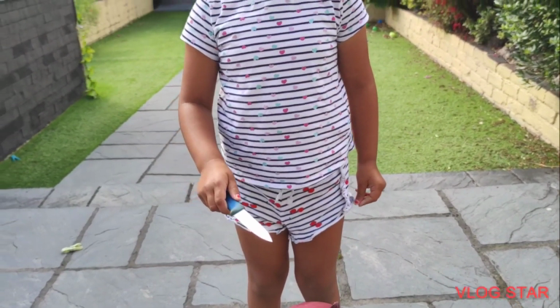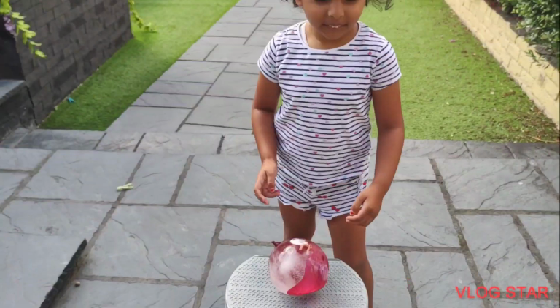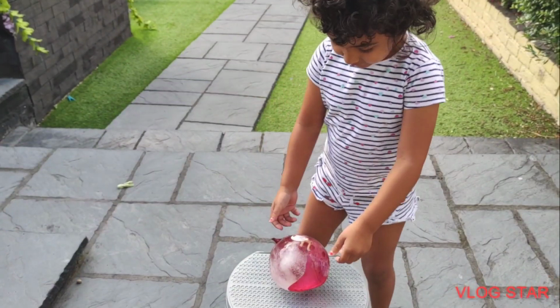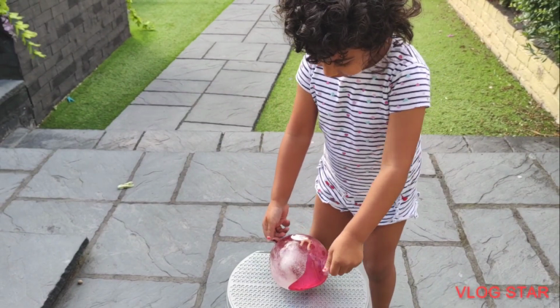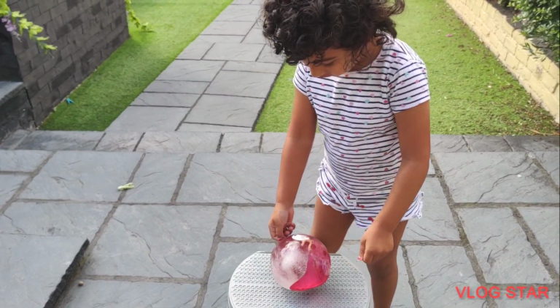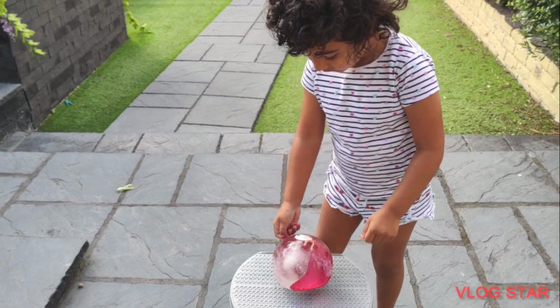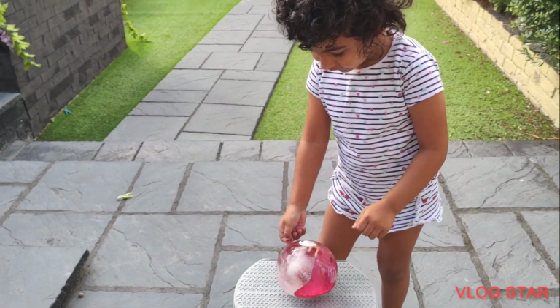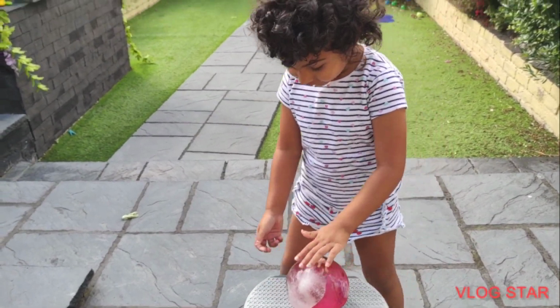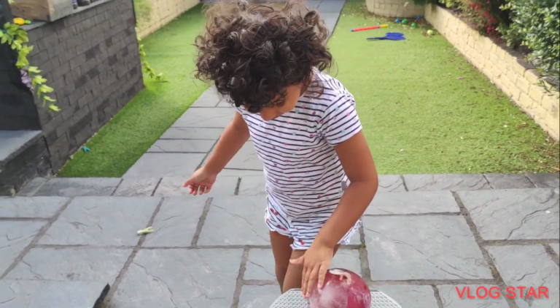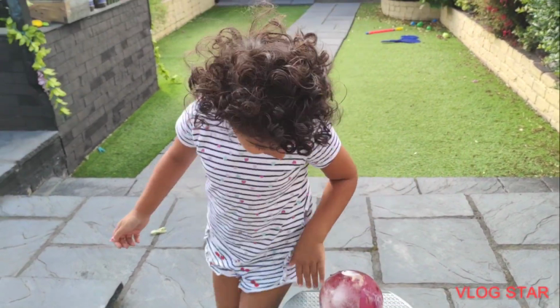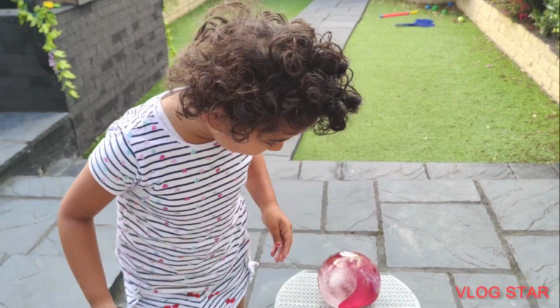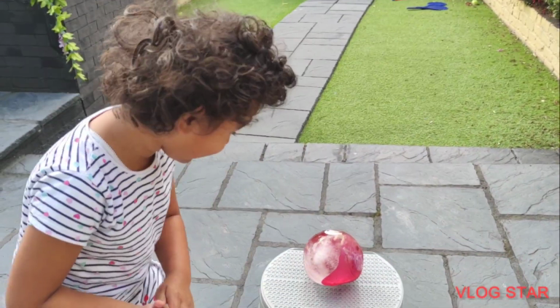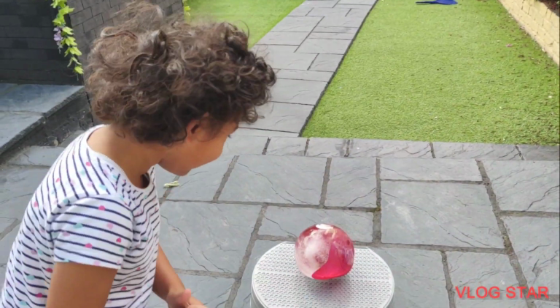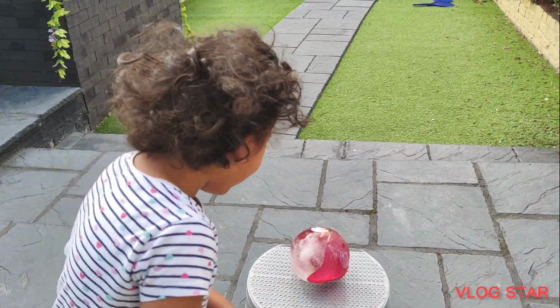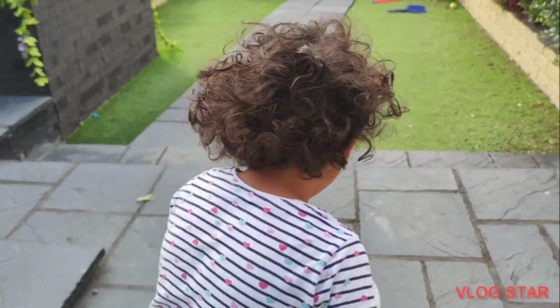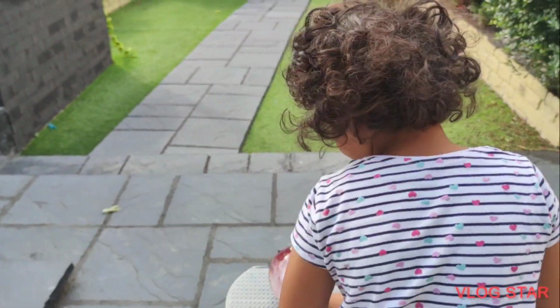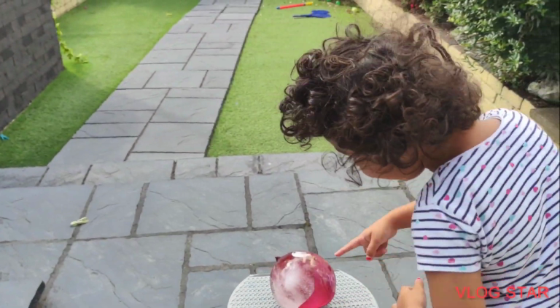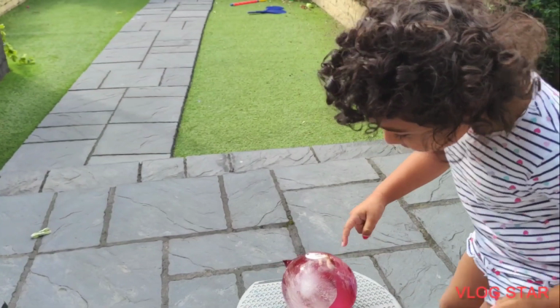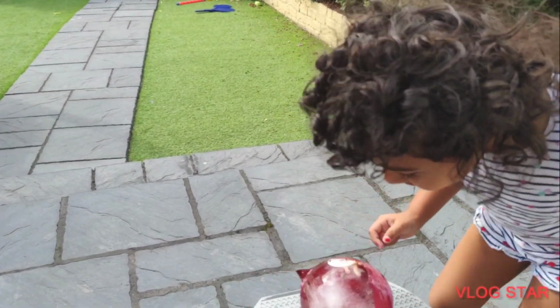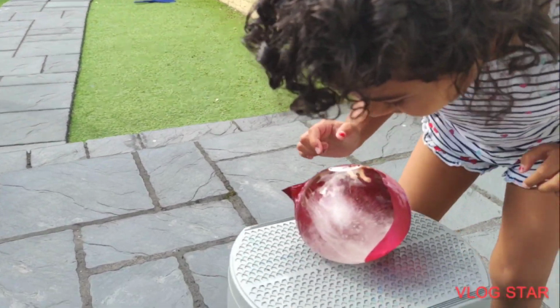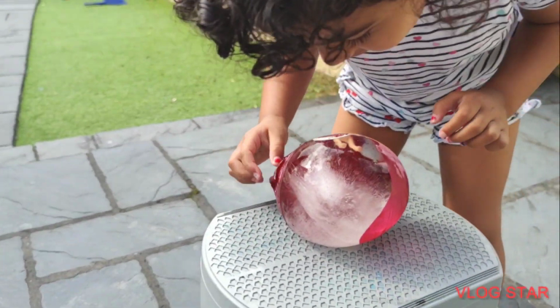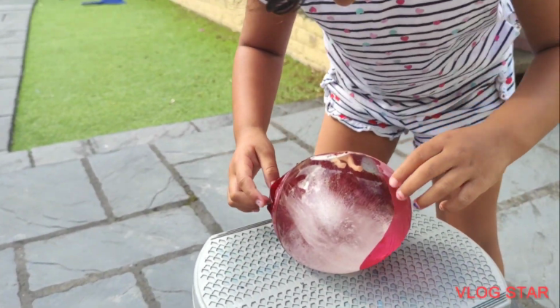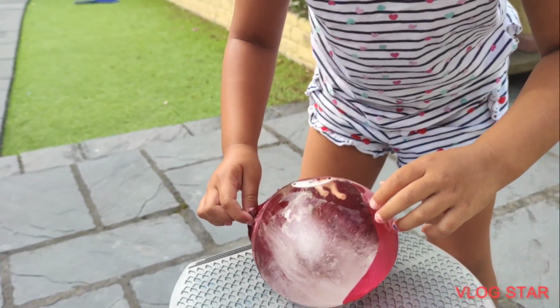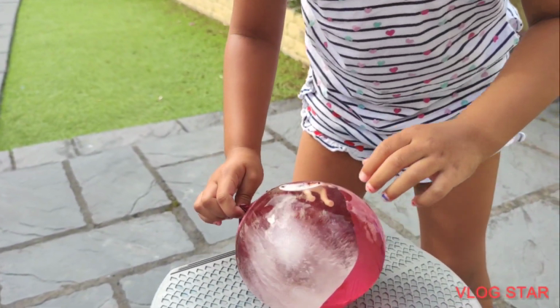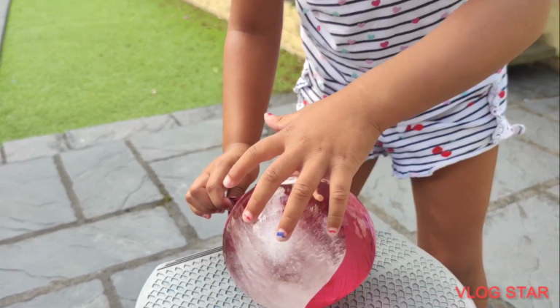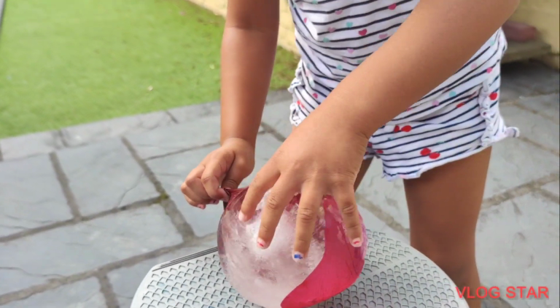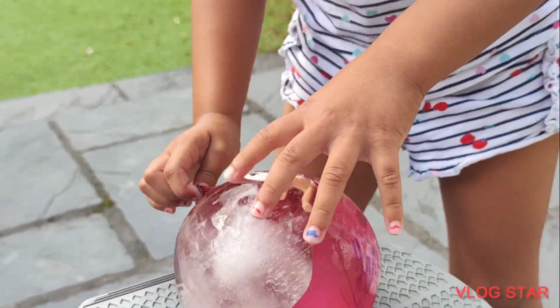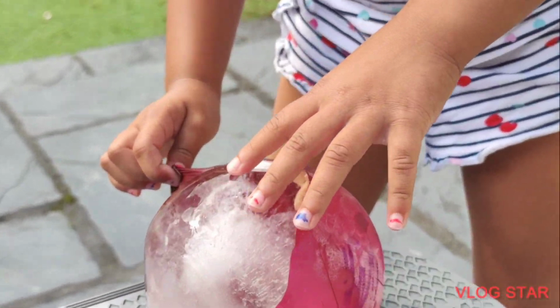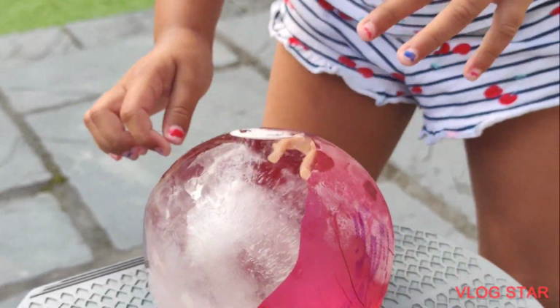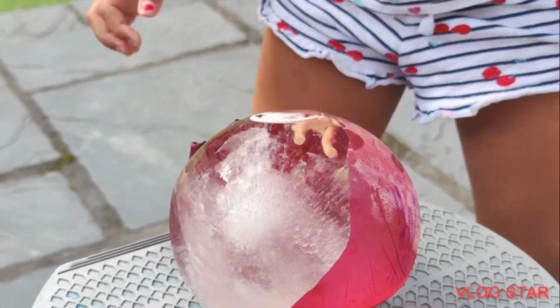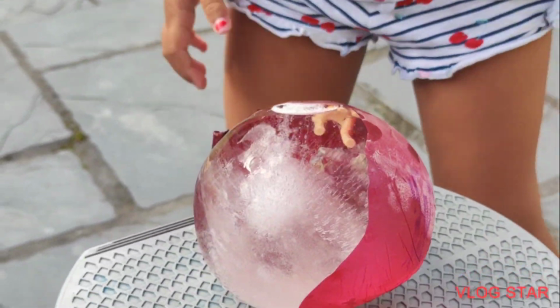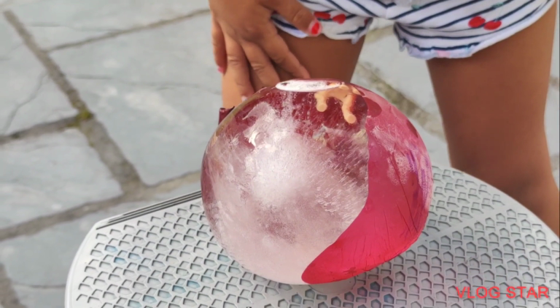You can do it. Okay, look at that — it's turning into ice! Can you see my toy in it? Yeah, you can see a toy in it? What is this? It's a giraffe.